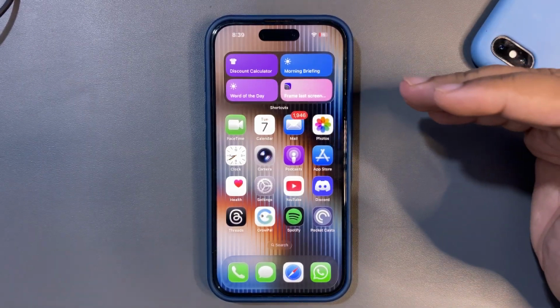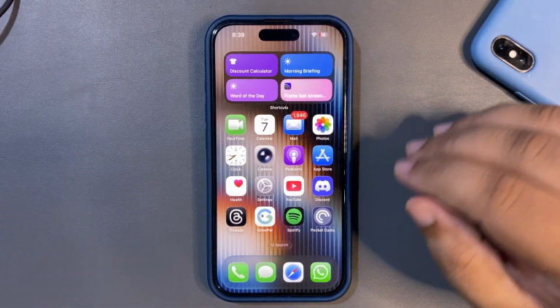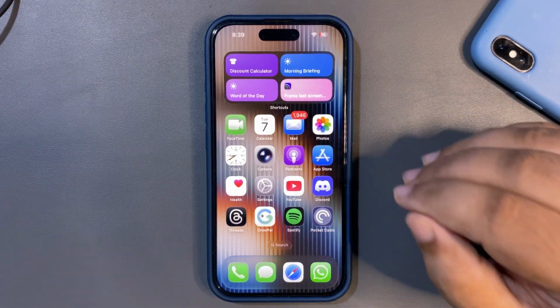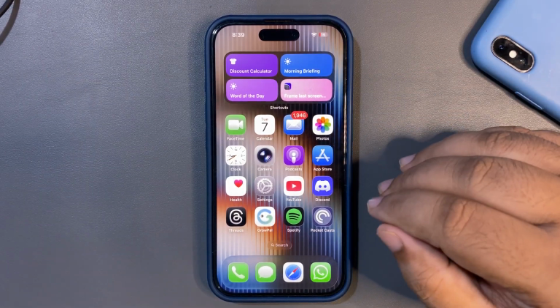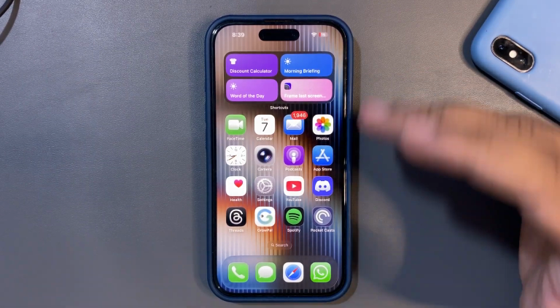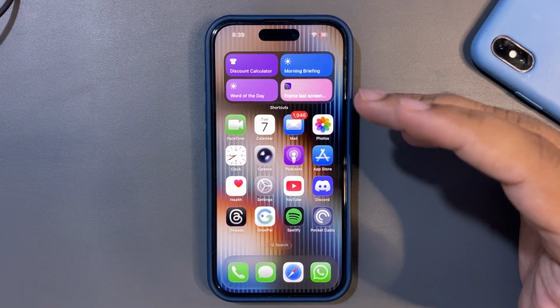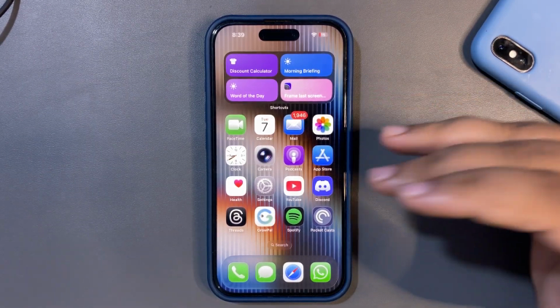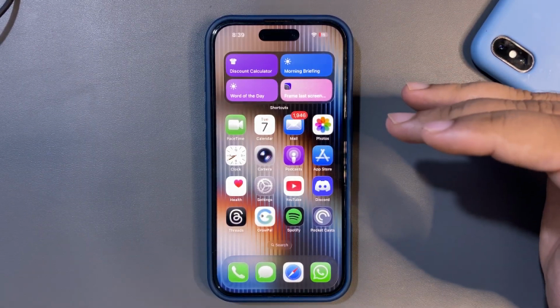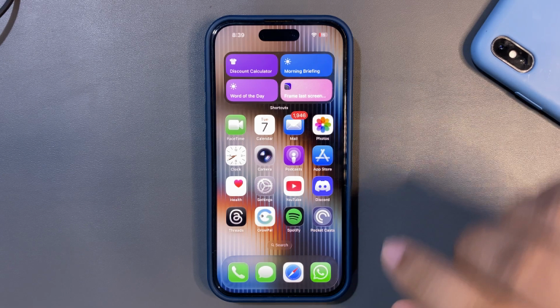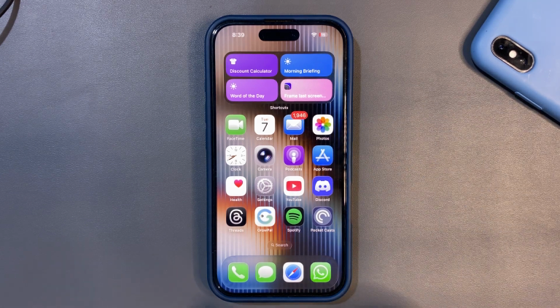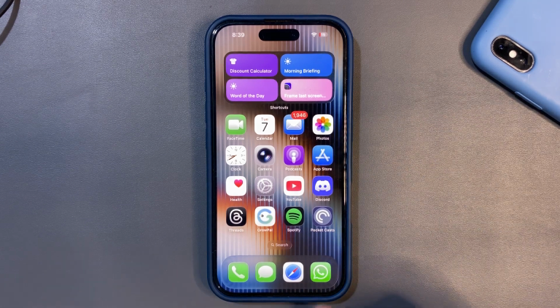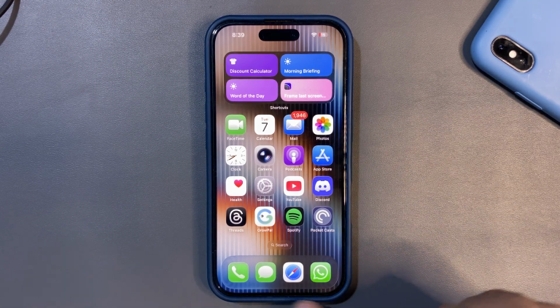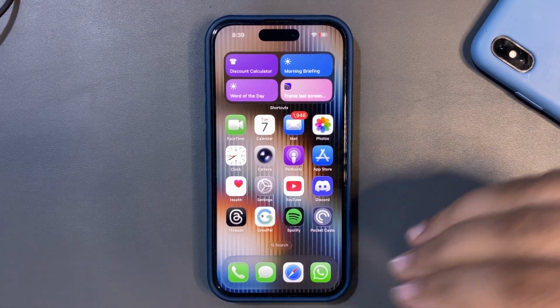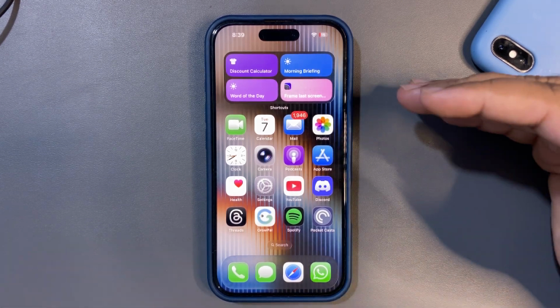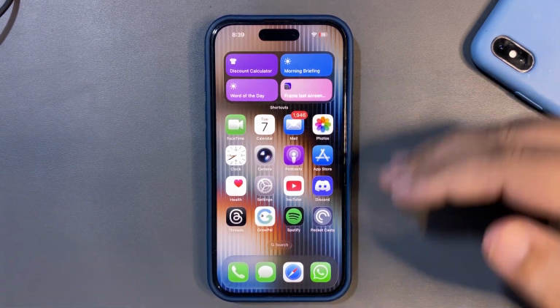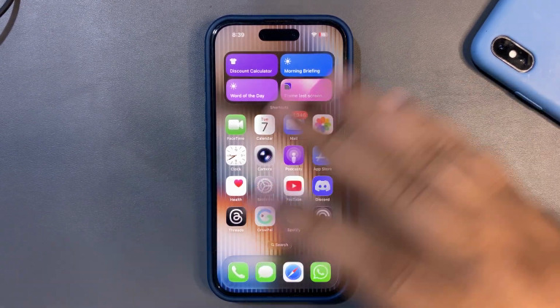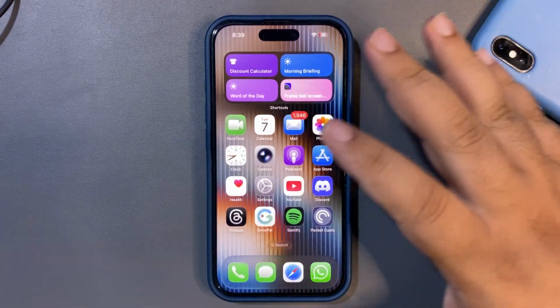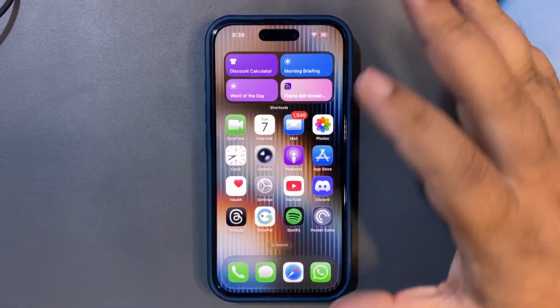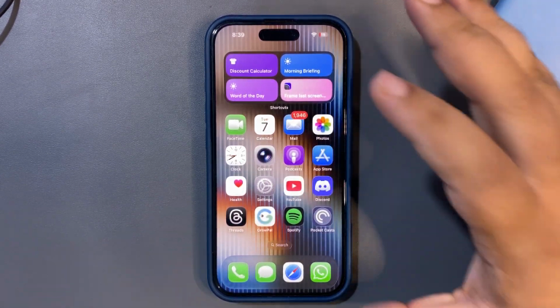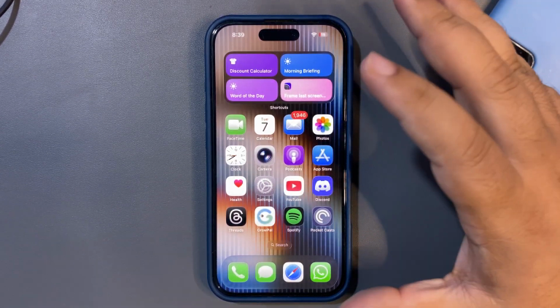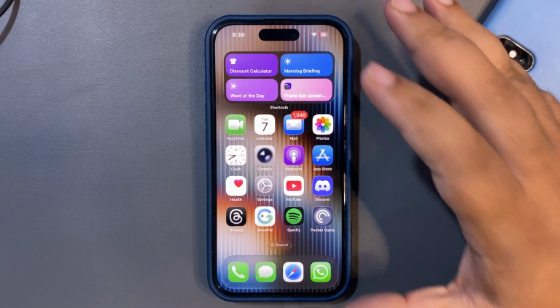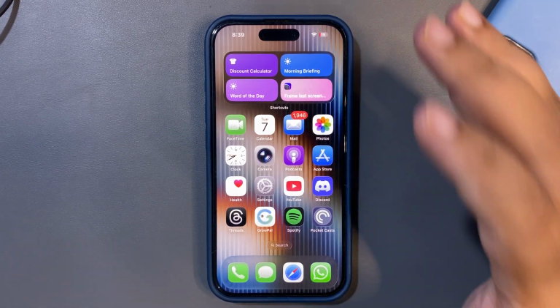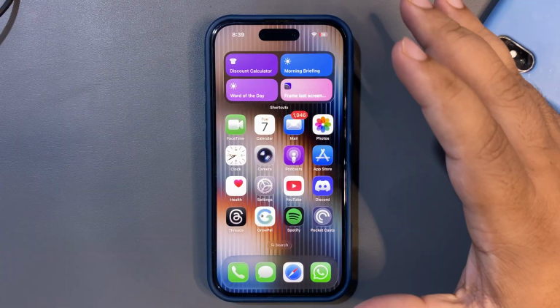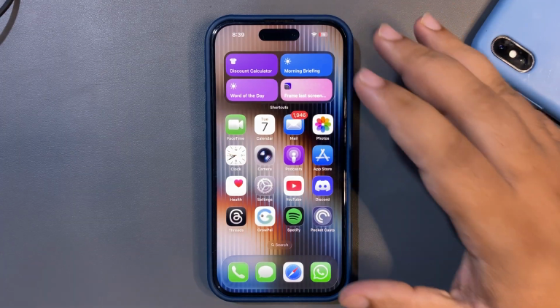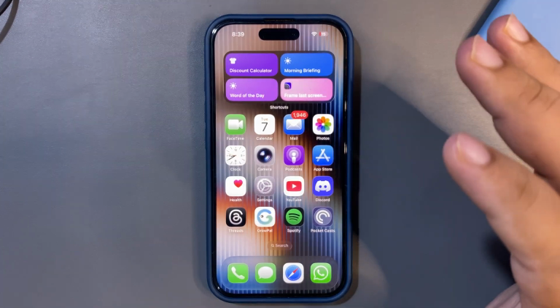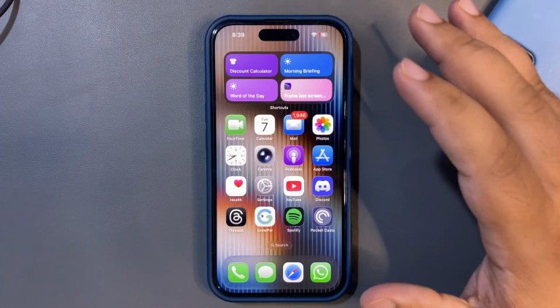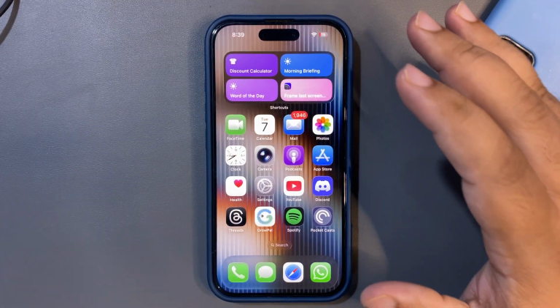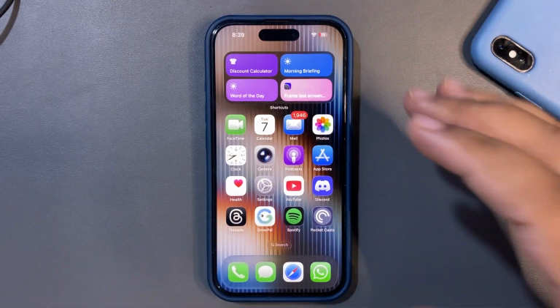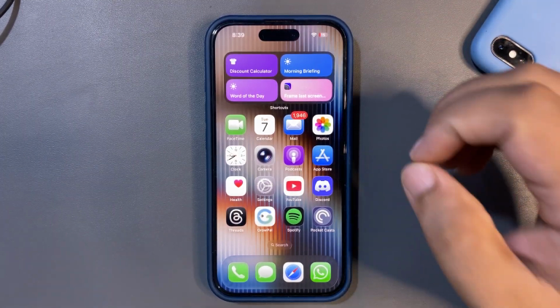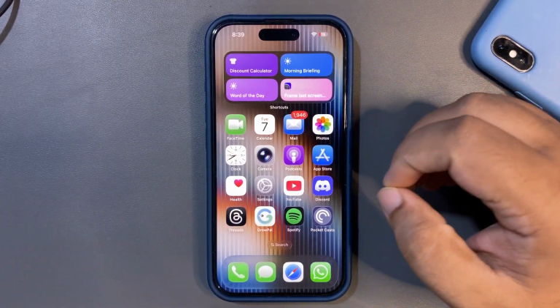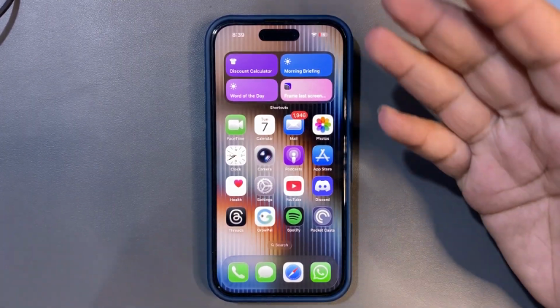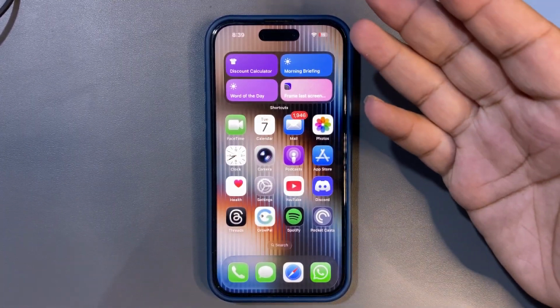Also, more liquid glass has been added. People are saying the dock now has more liquid glass, and overall there are more elements with liquid glass. Things are looking nice.